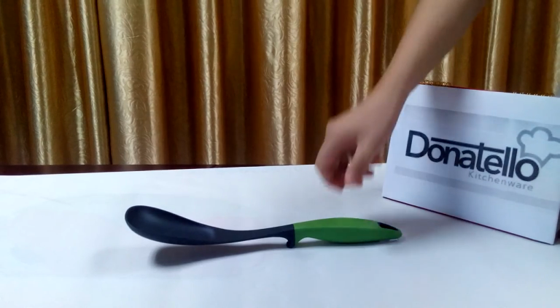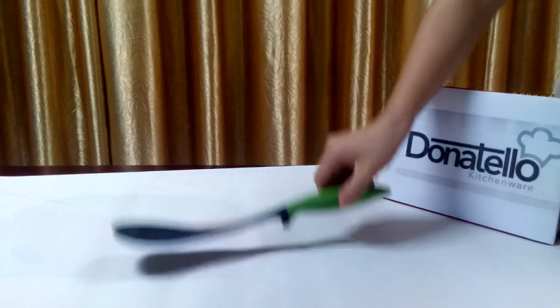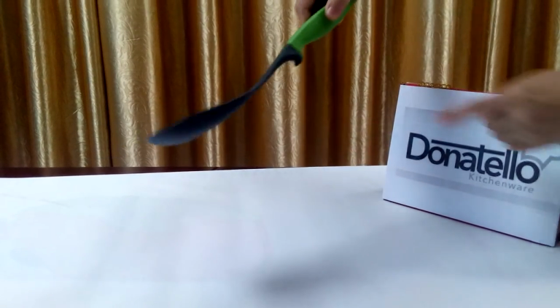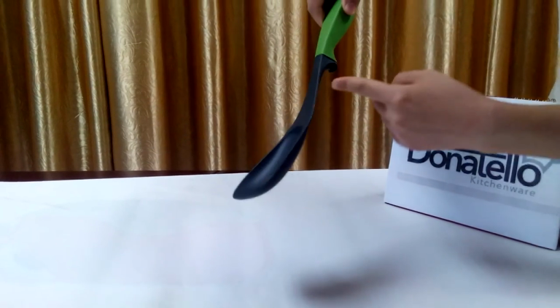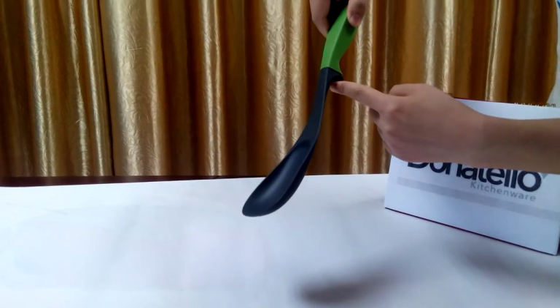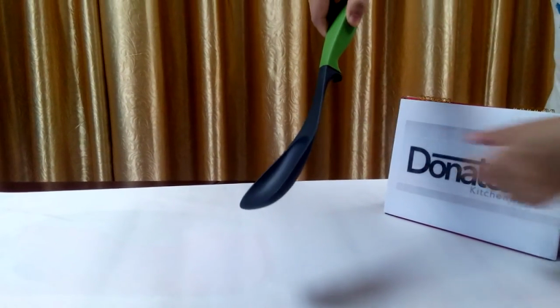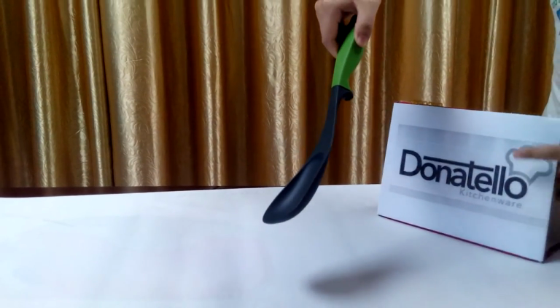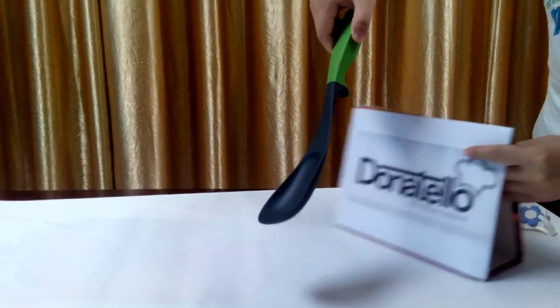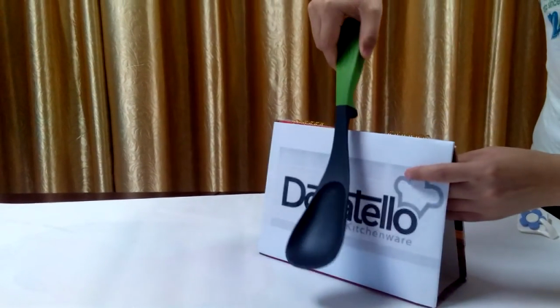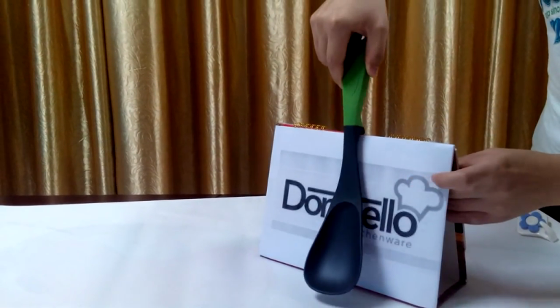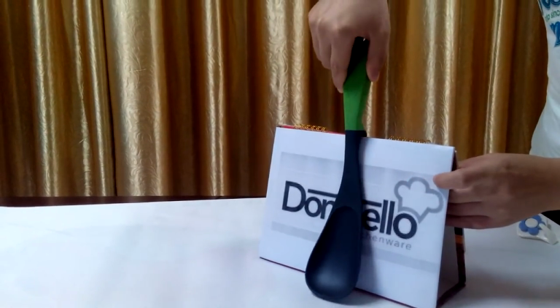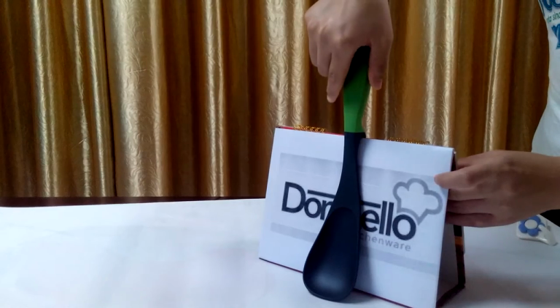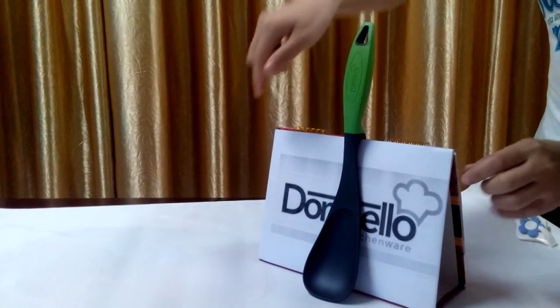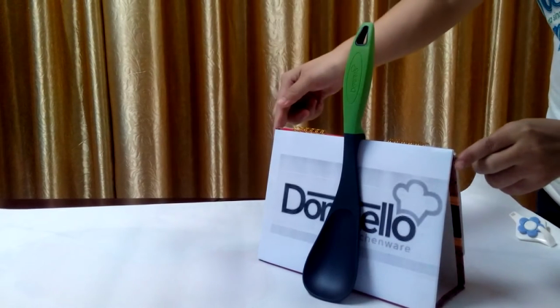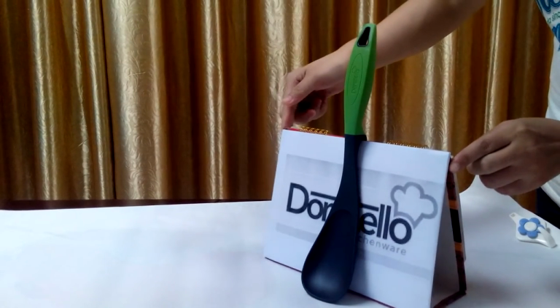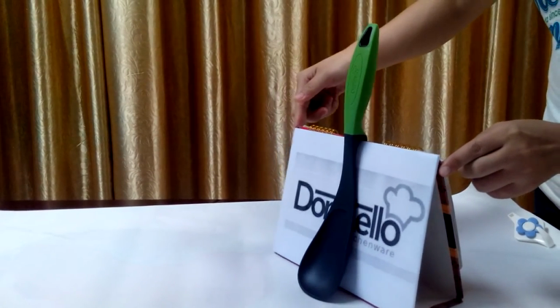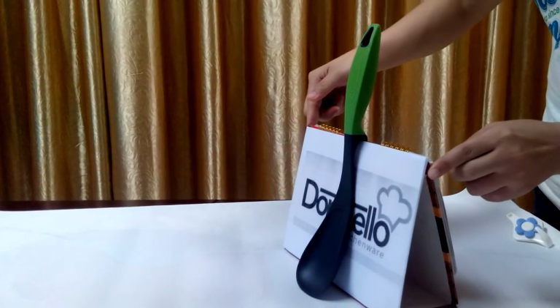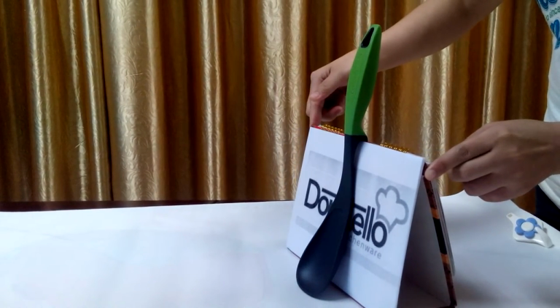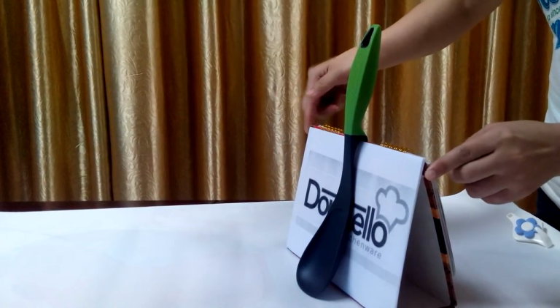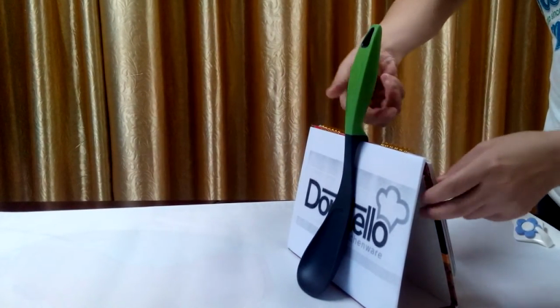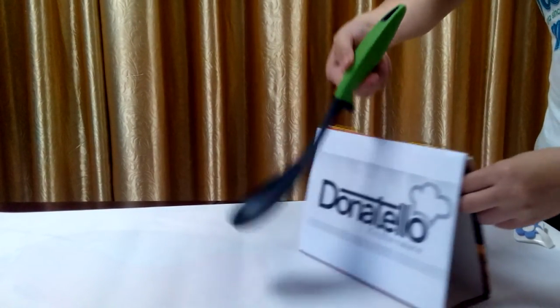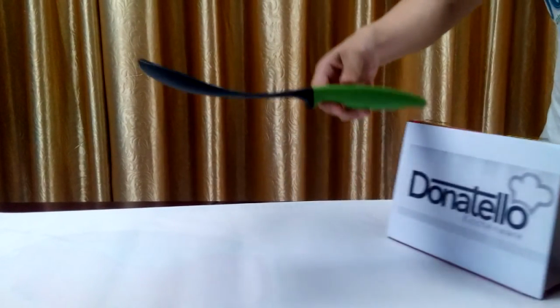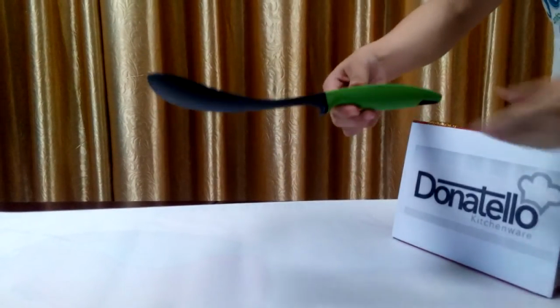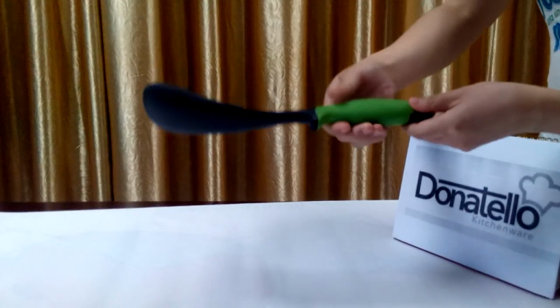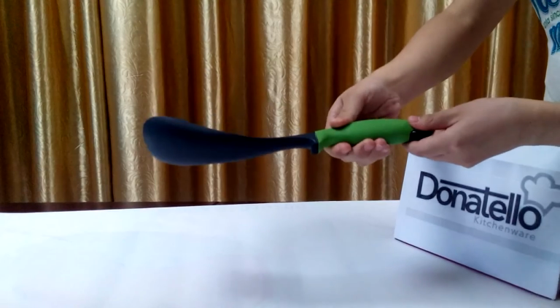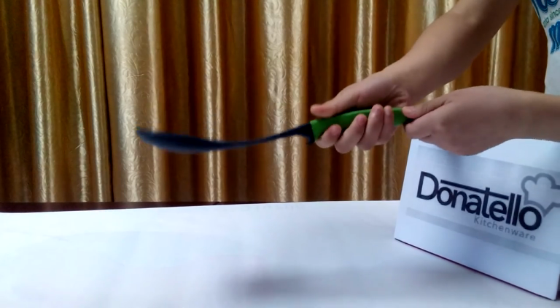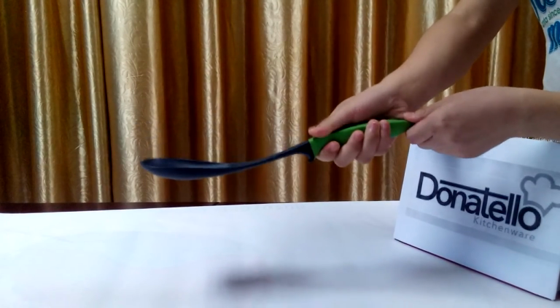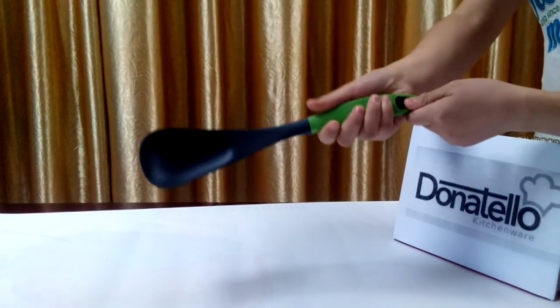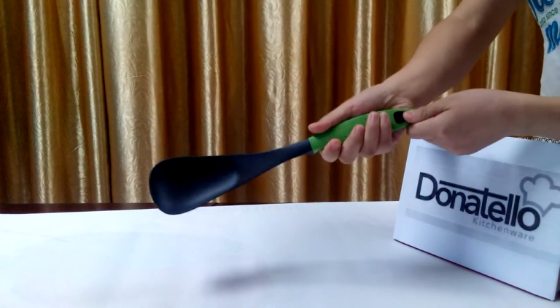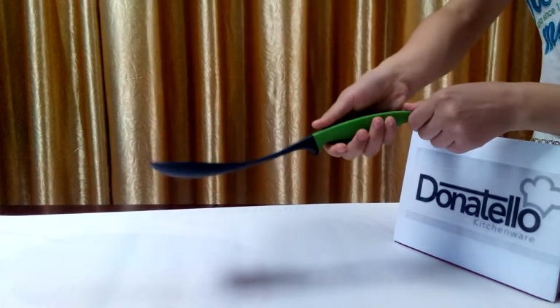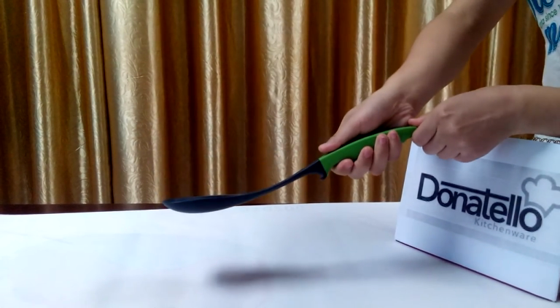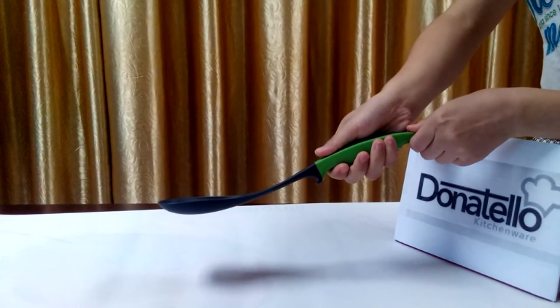Secondly, there is a hook that can be hung on the pot. It will be more practical while cooking. Thirdly, this kind of soft handle will make you feel more comfortable when you hold it.